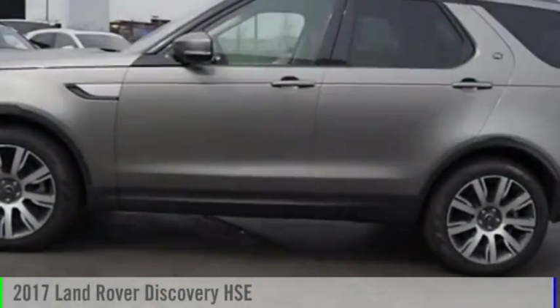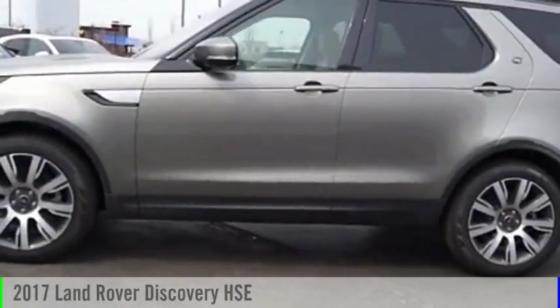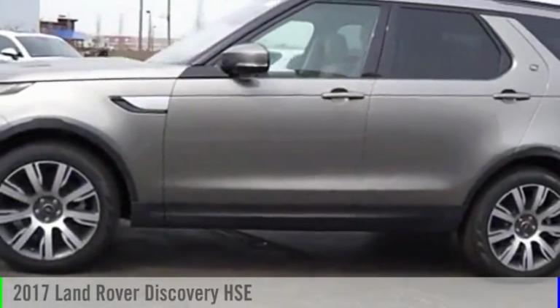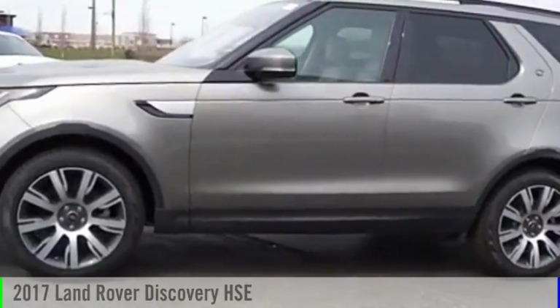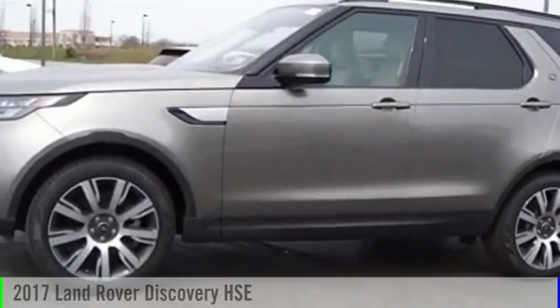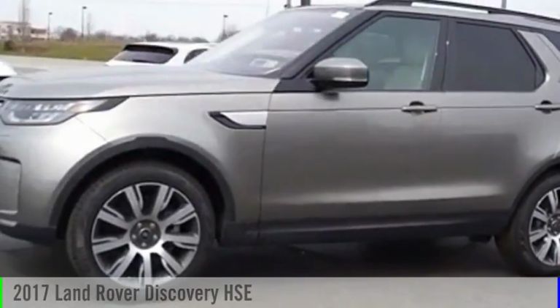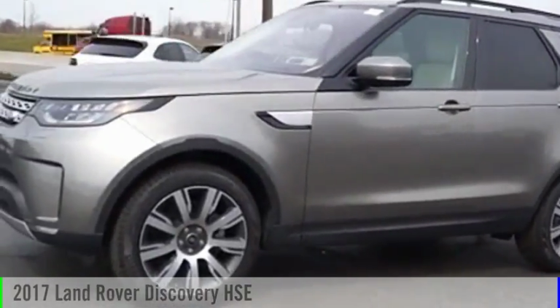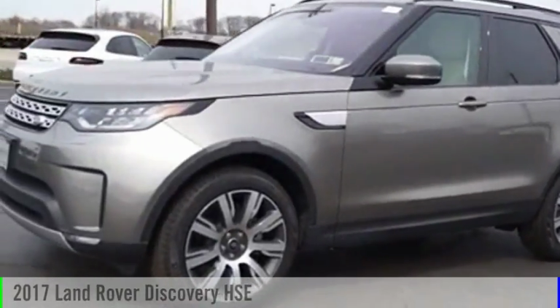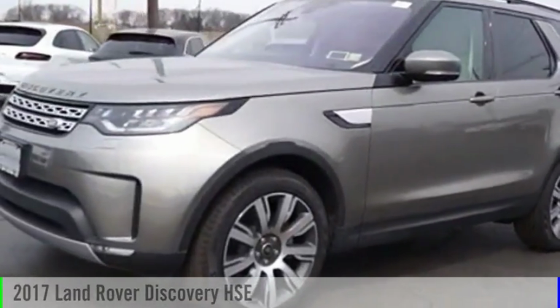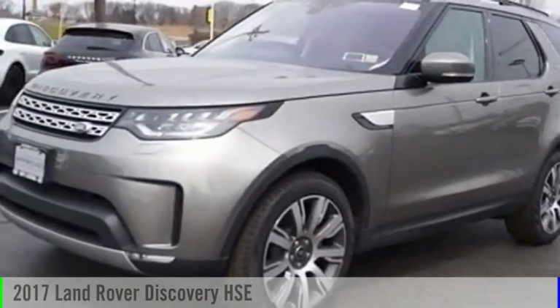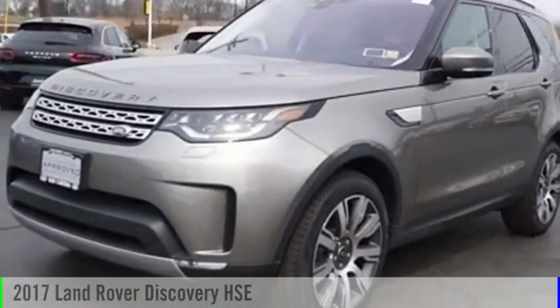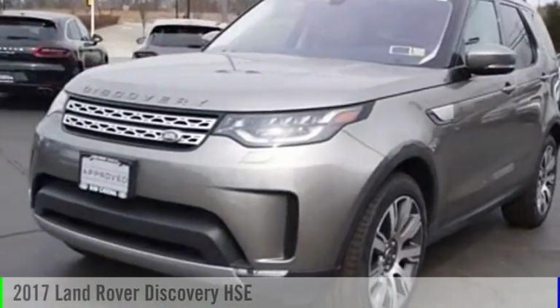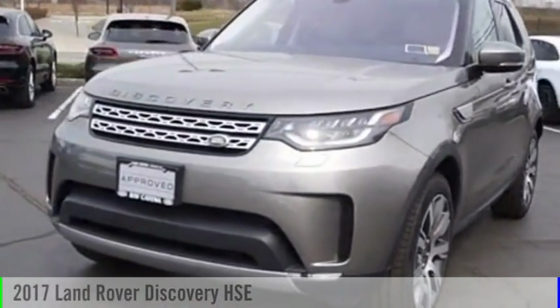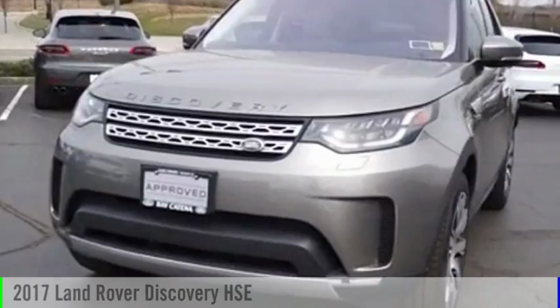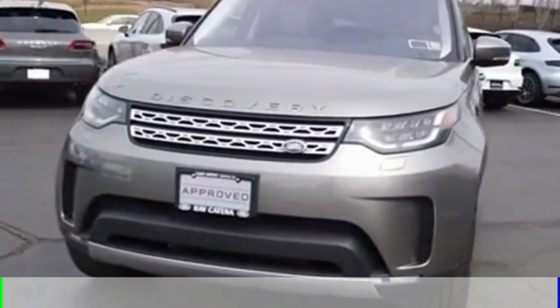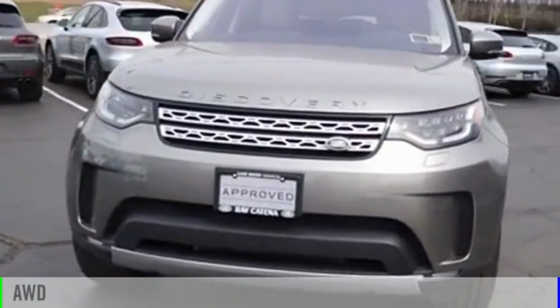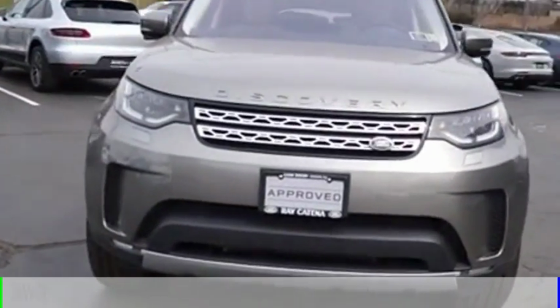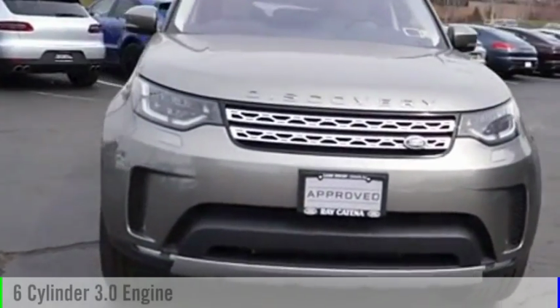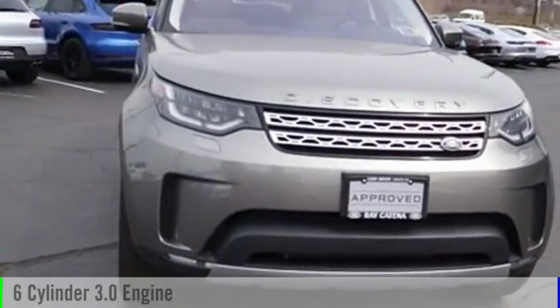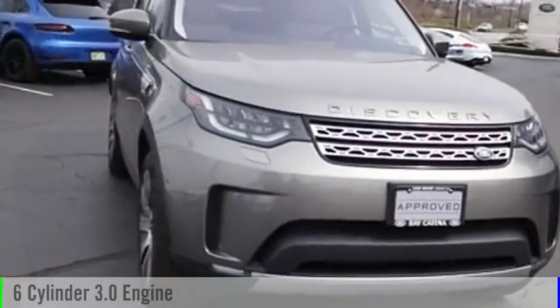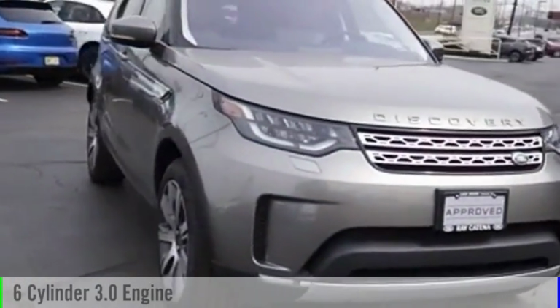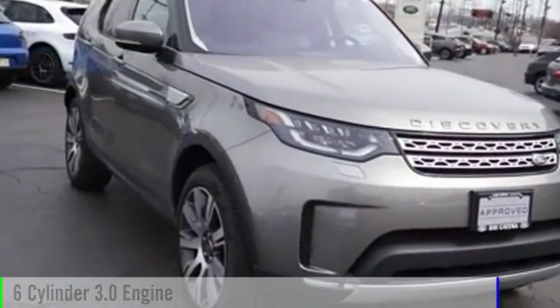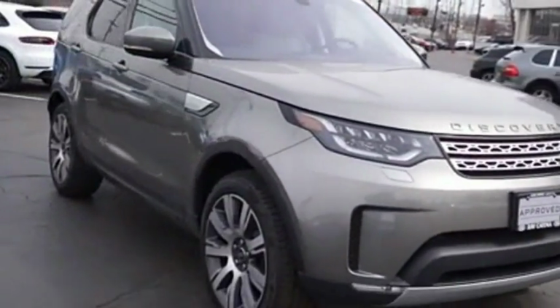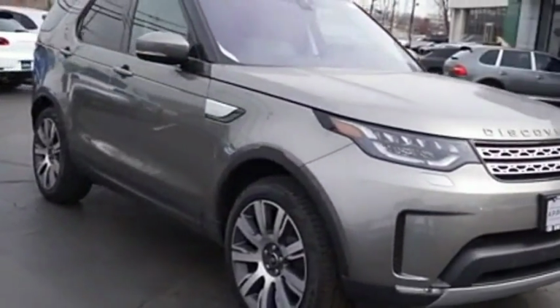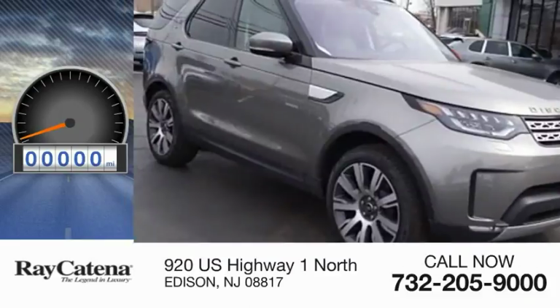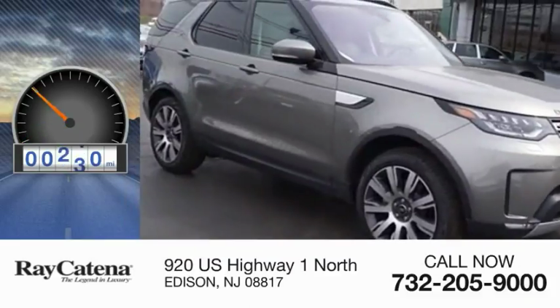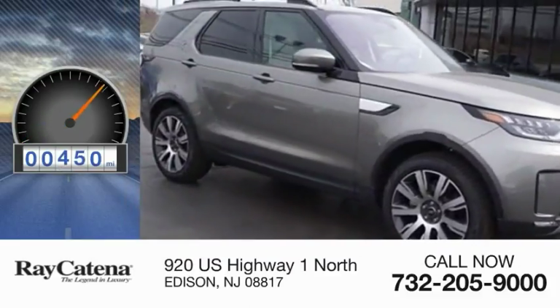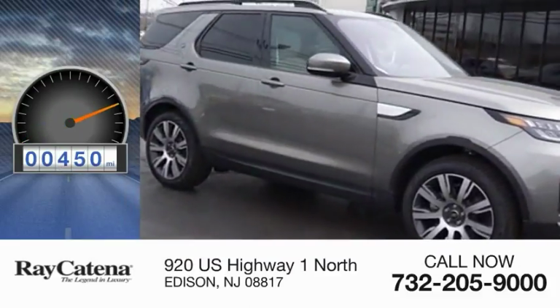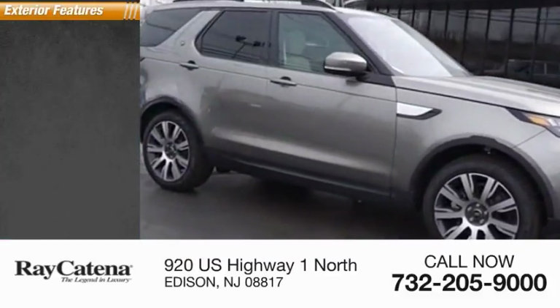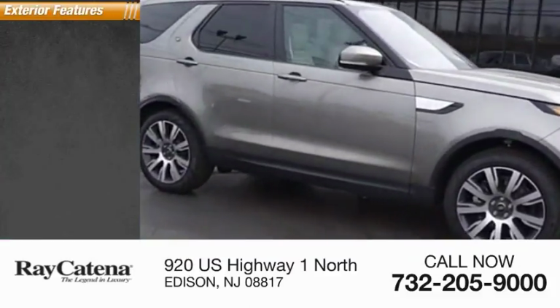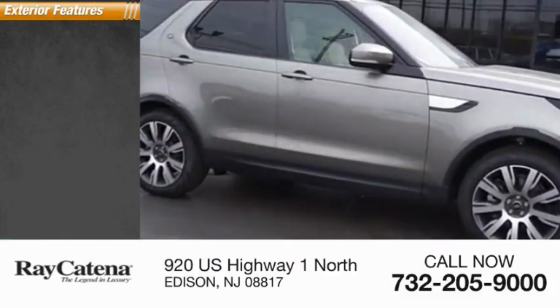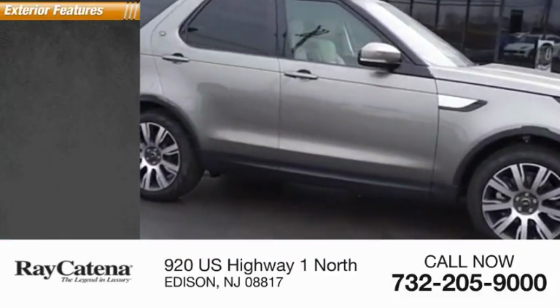Looking for the right vehicle? Check out the 2017 Discovery 2. This vehicle is powered by an all-wheel drive, 6-cylinder, 3.0-liter engine. This vehicle has less than 500 miles. Here are some of this vehicle's great options.